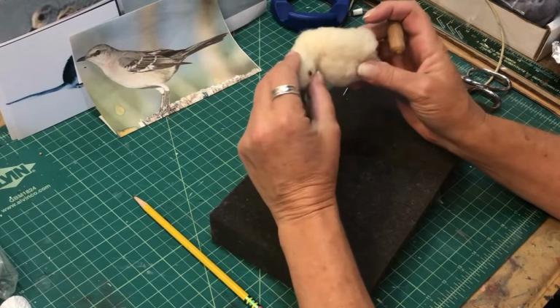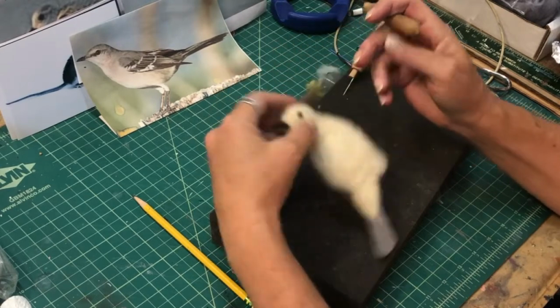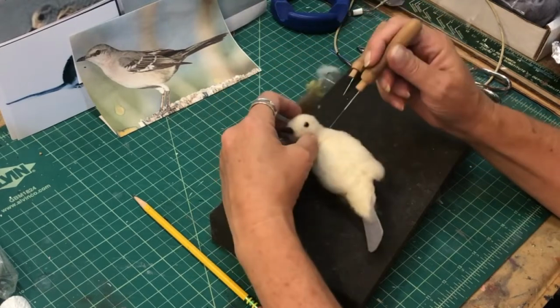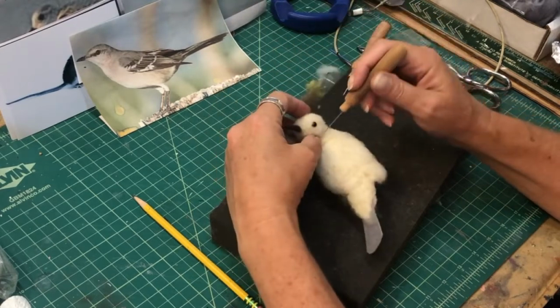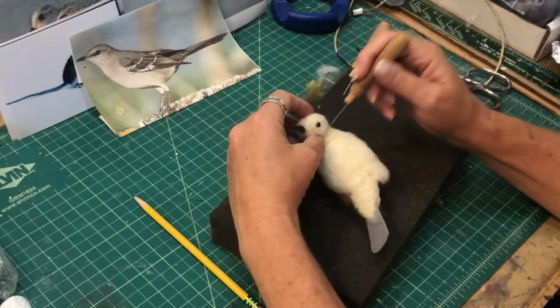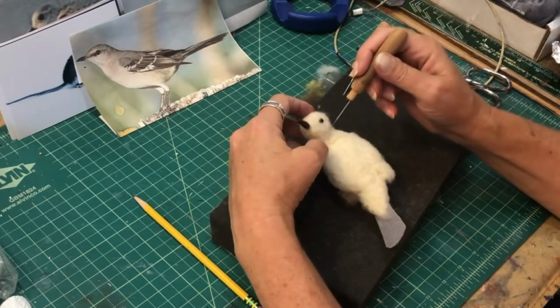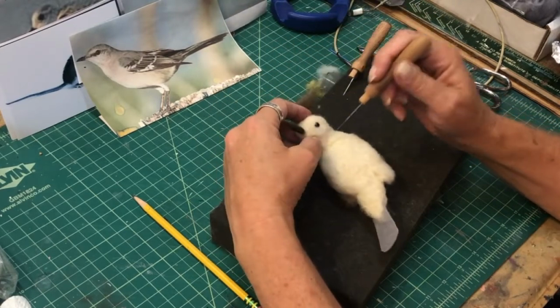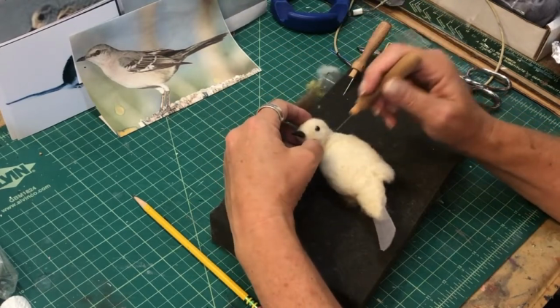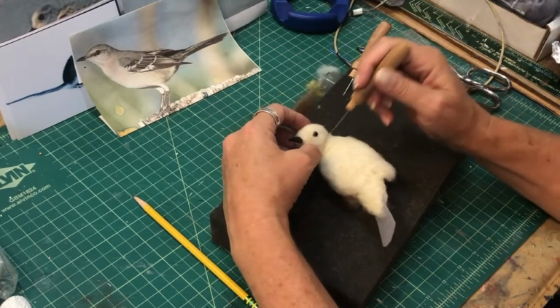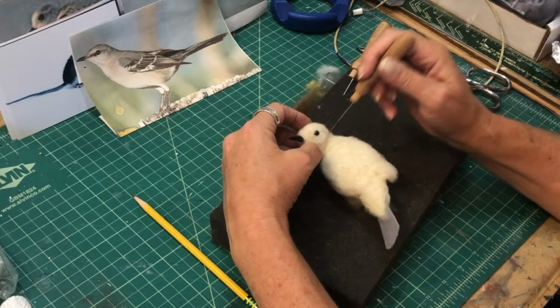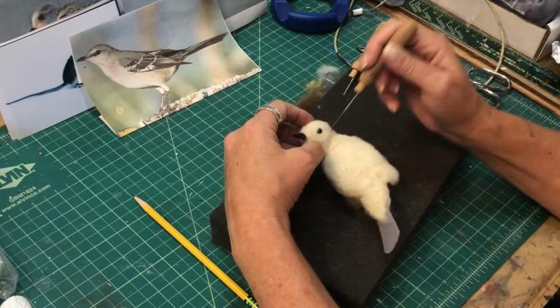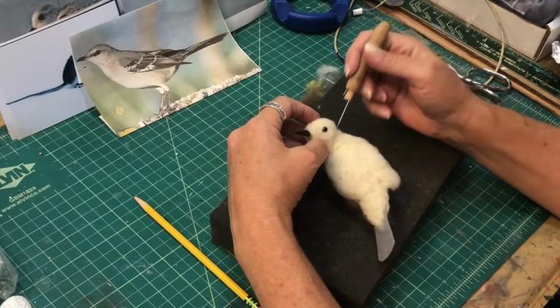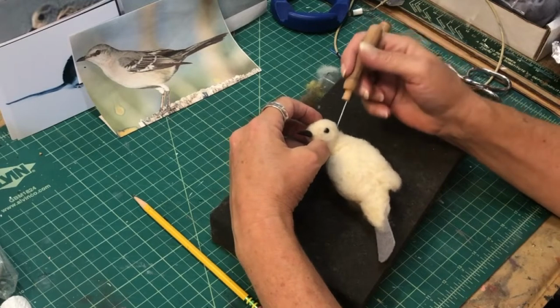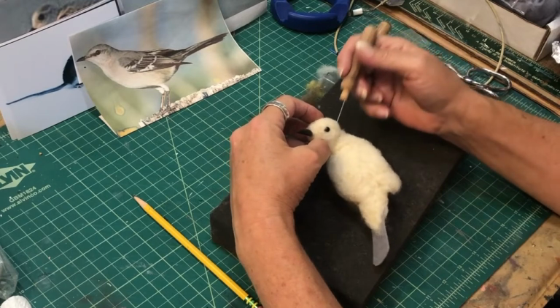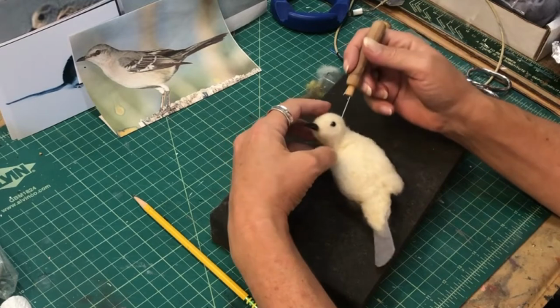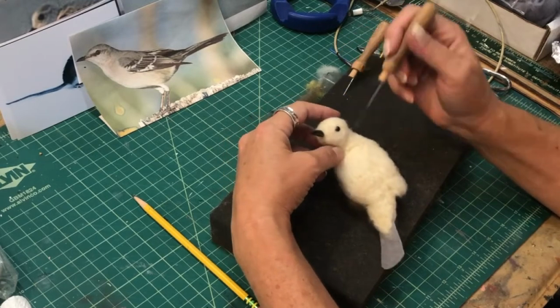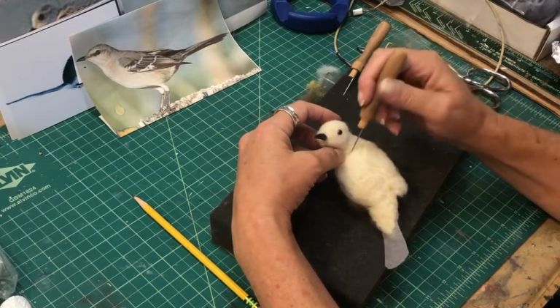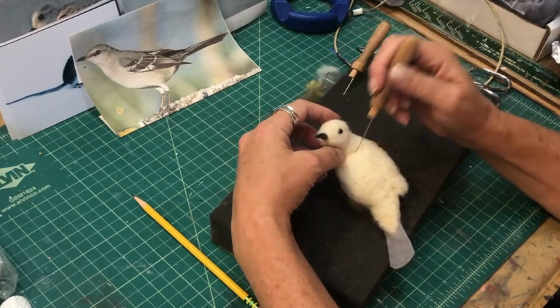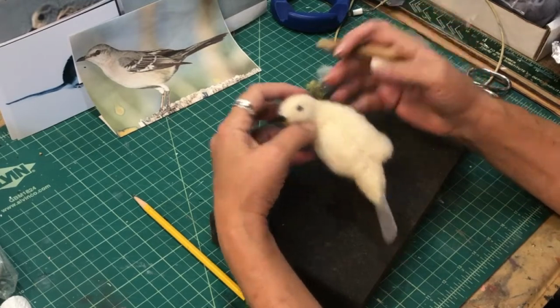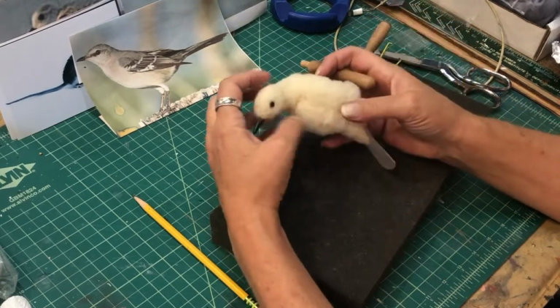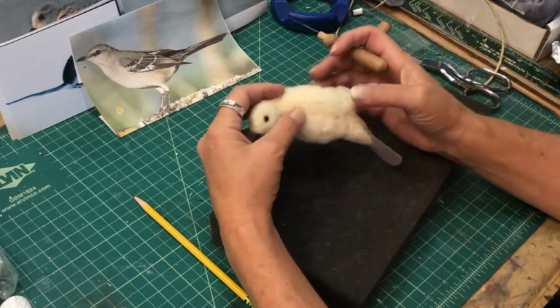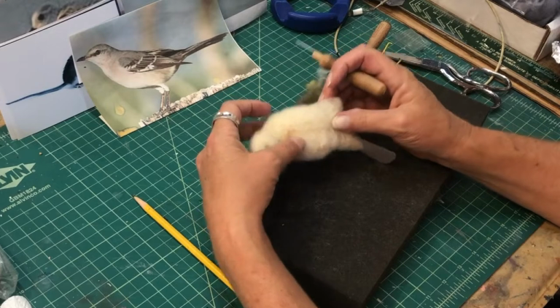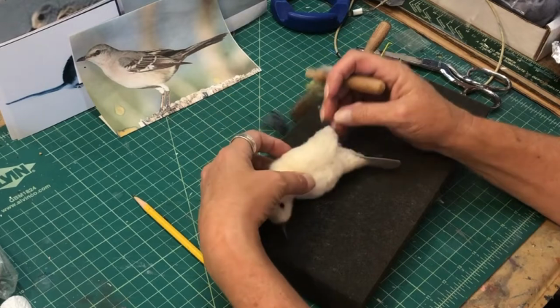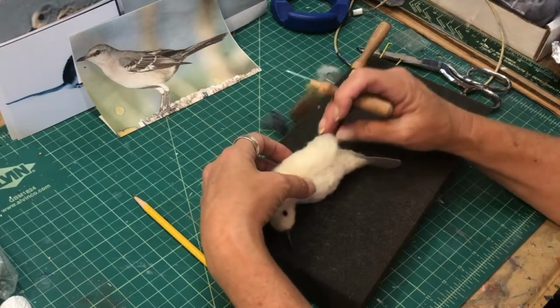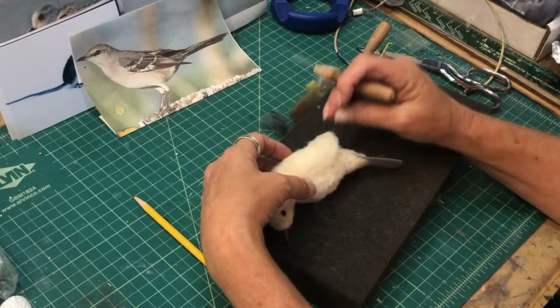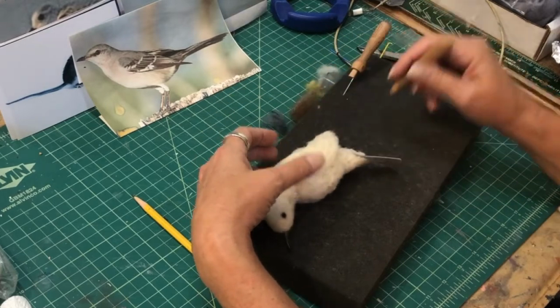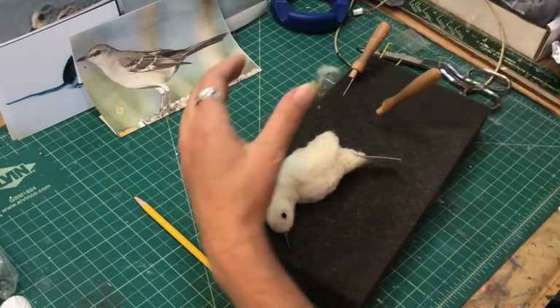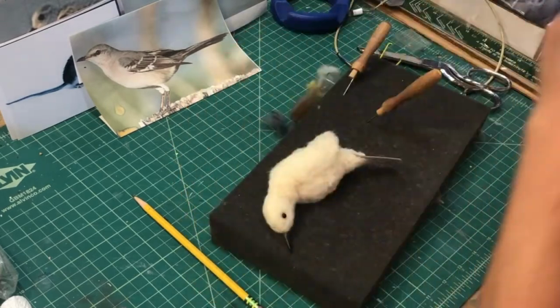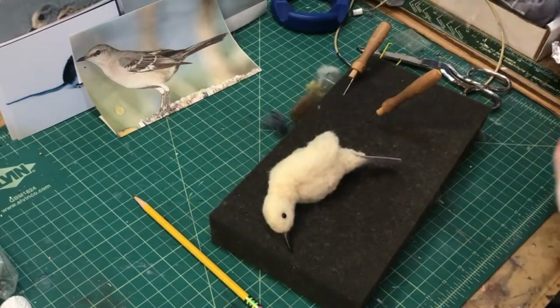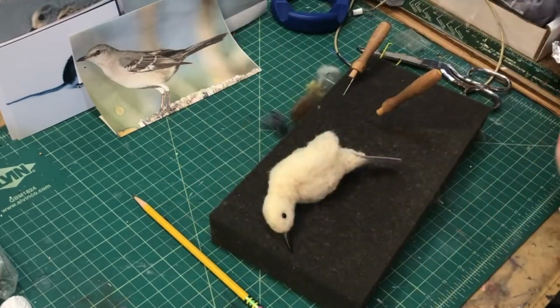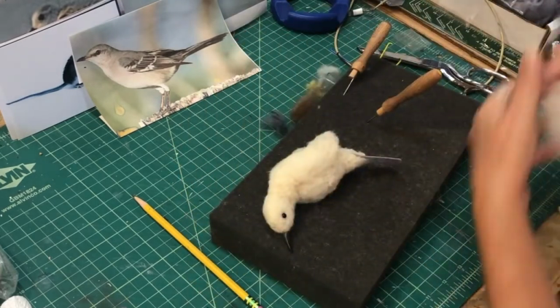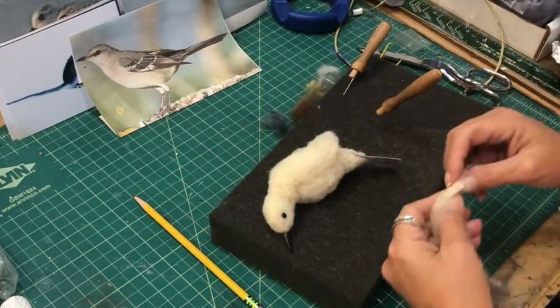With the head kind of cocked, you've got to move it while you're forming it, because once you get it formed it's hard to change.